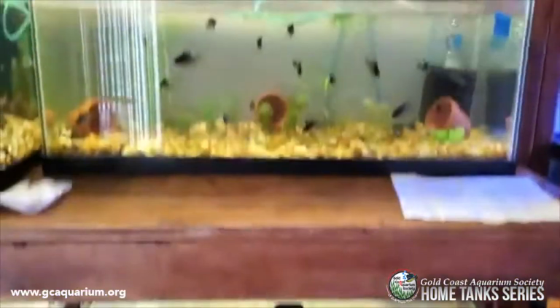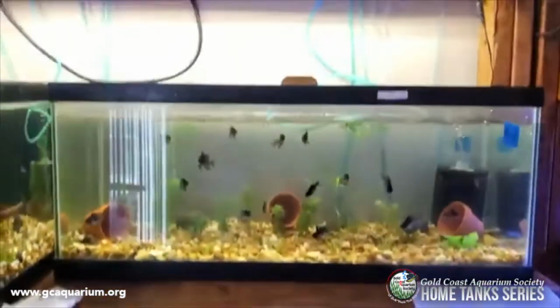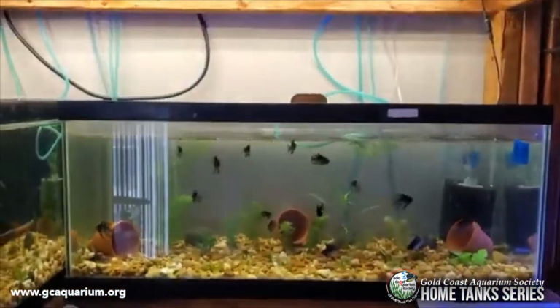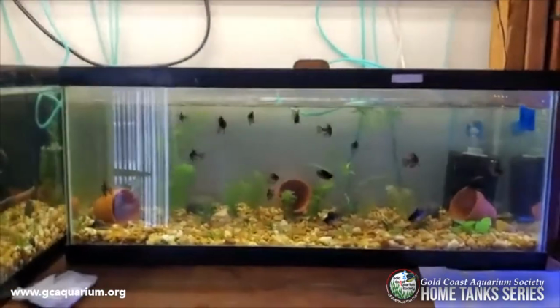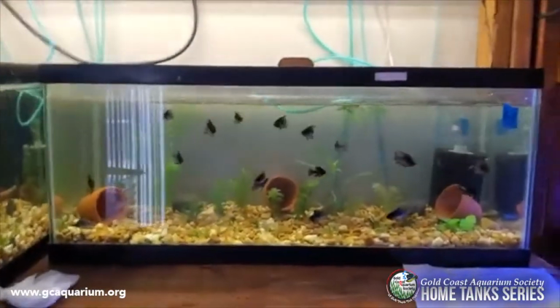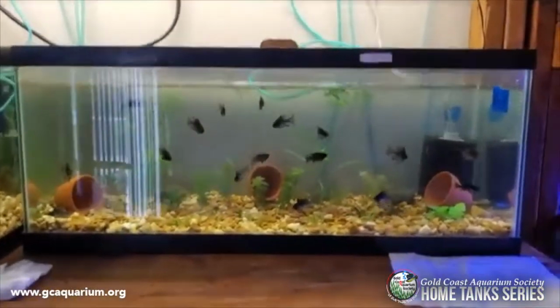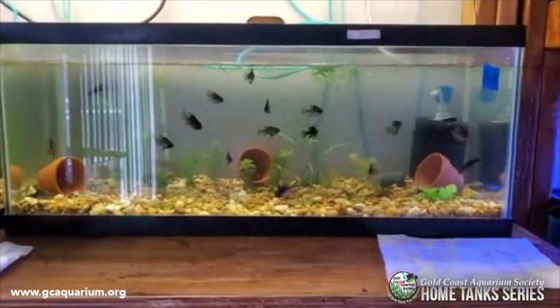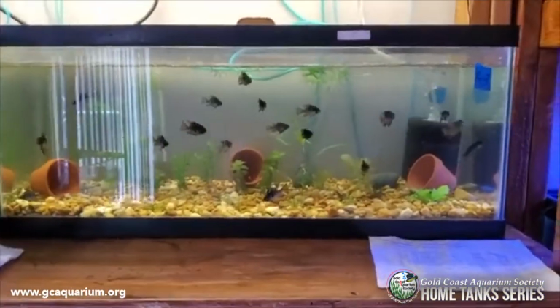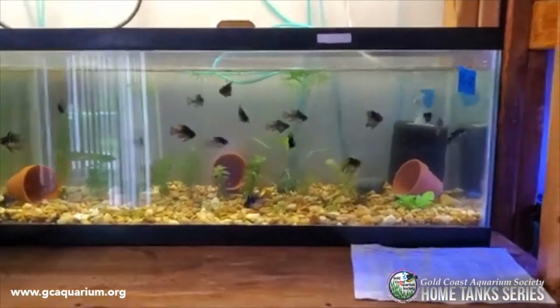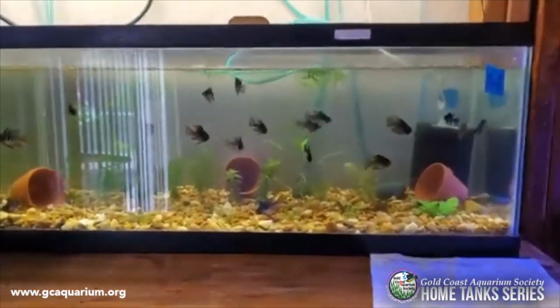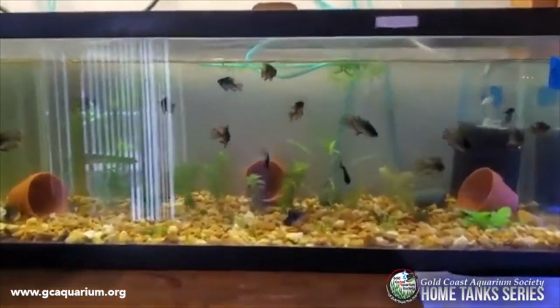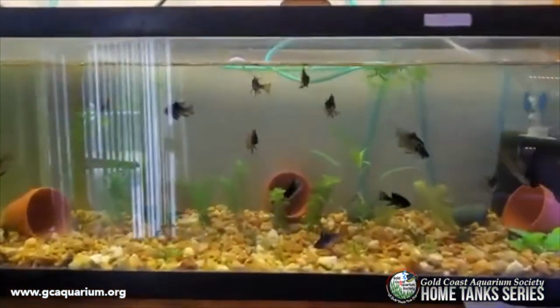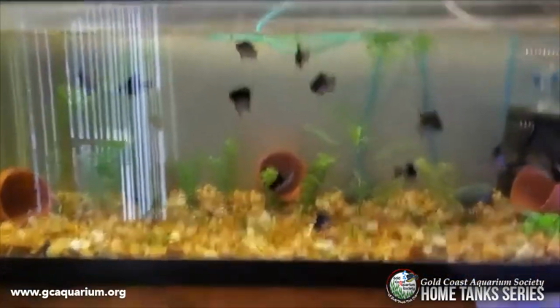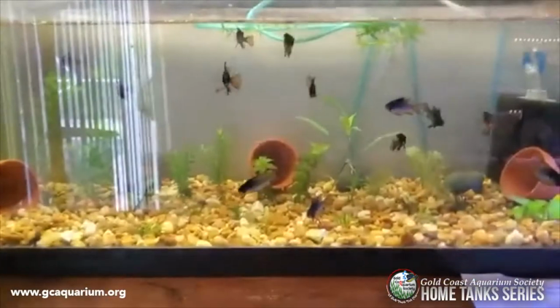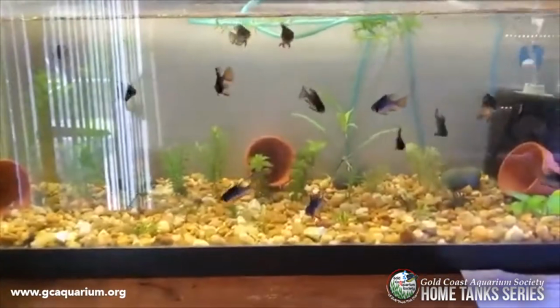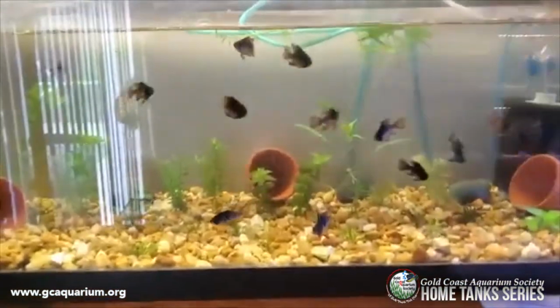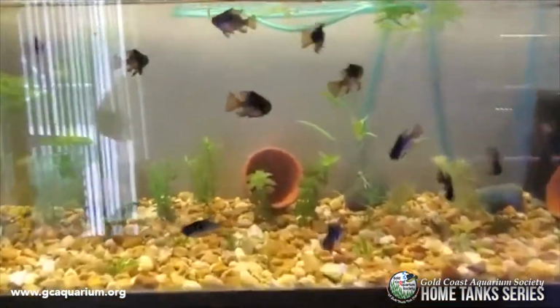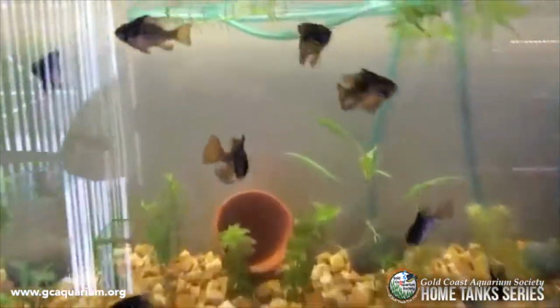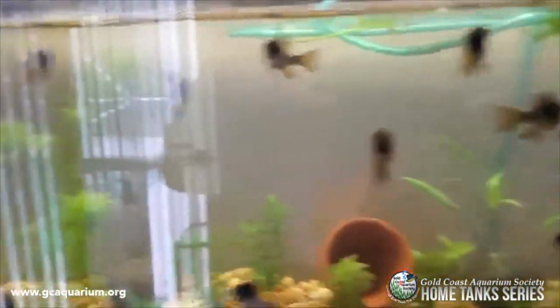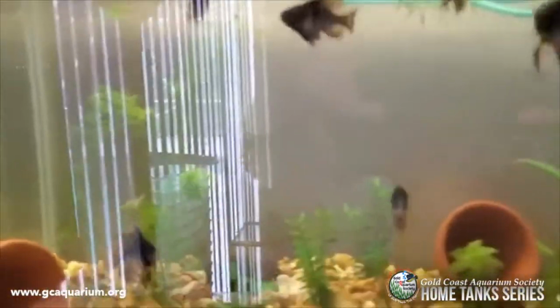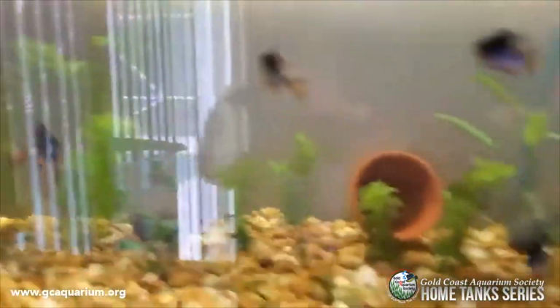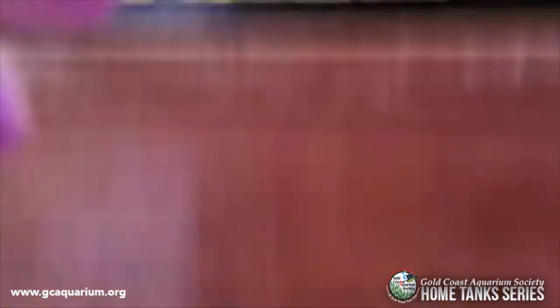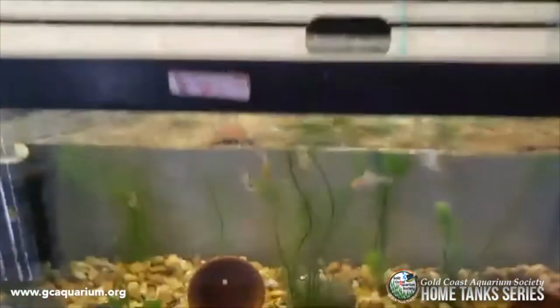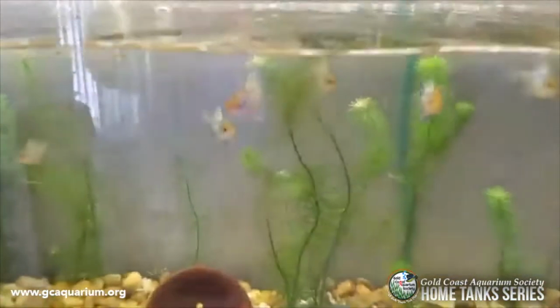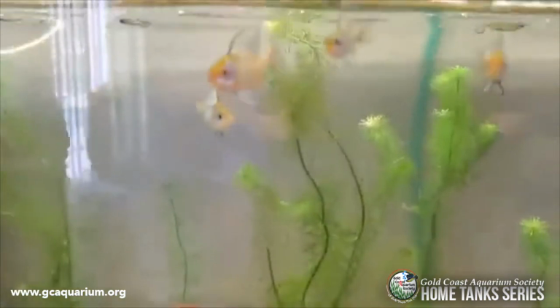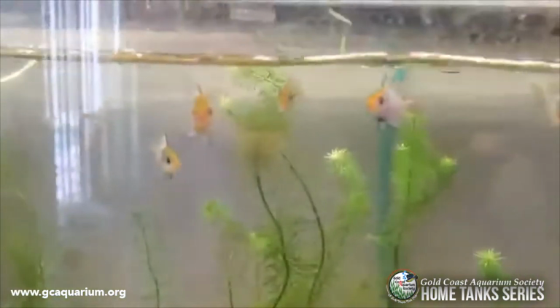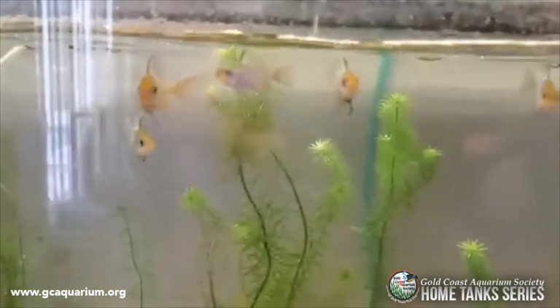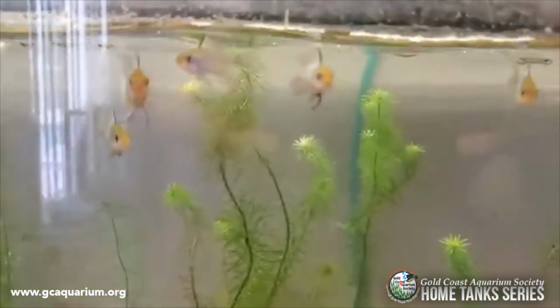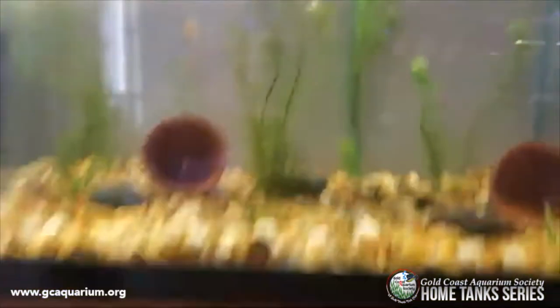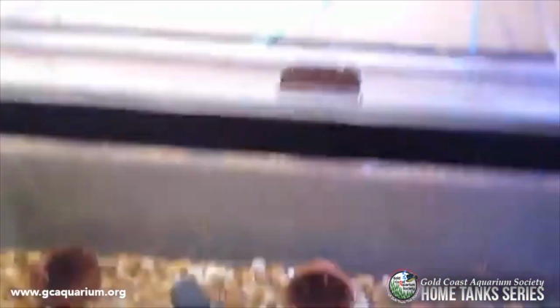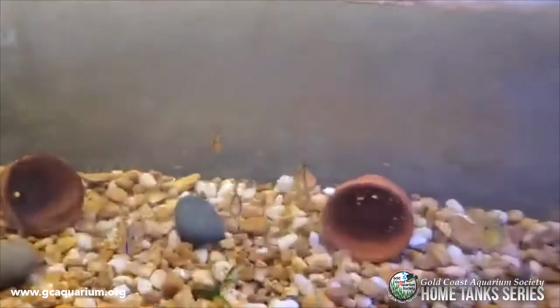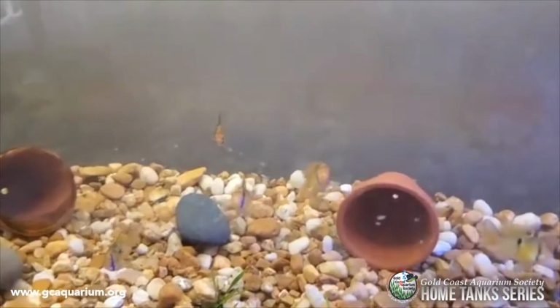So this shelf is occupied by RAMS — Mikrogeophagus ramirezi. I have a black strain, a blue one, and this is German rock.